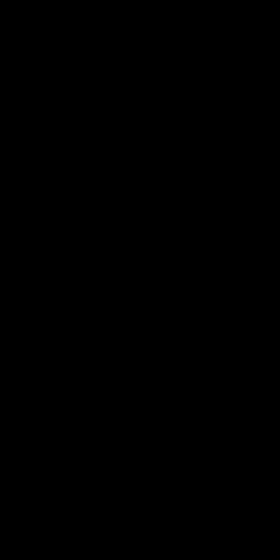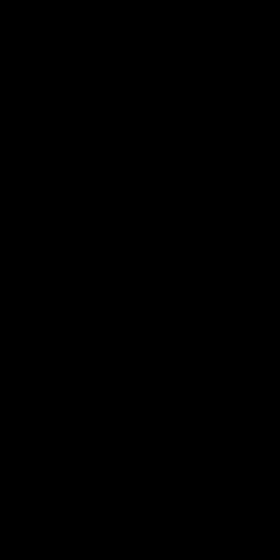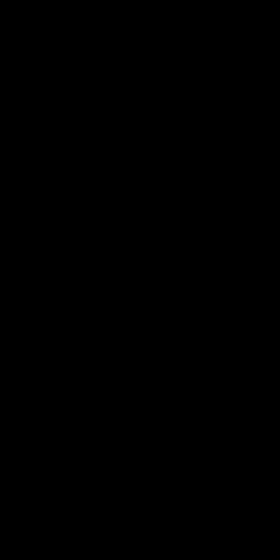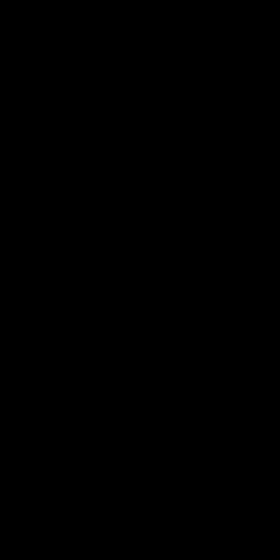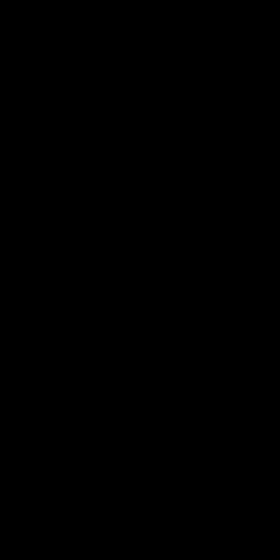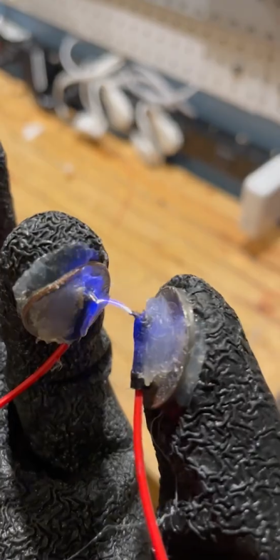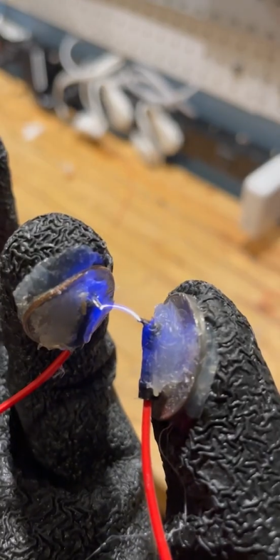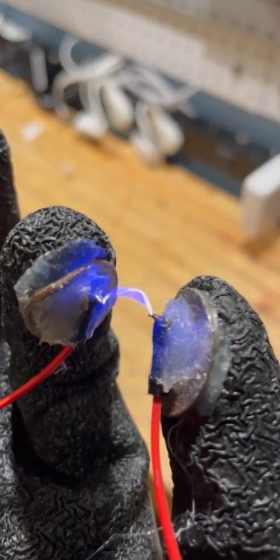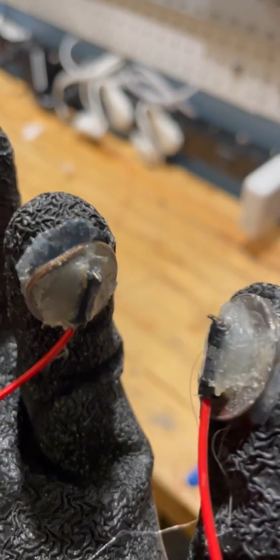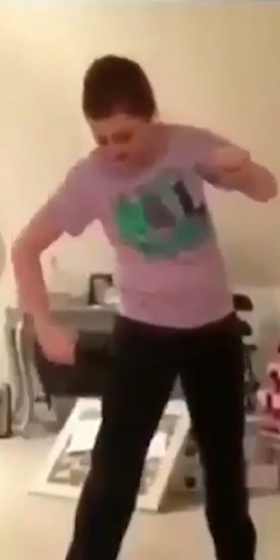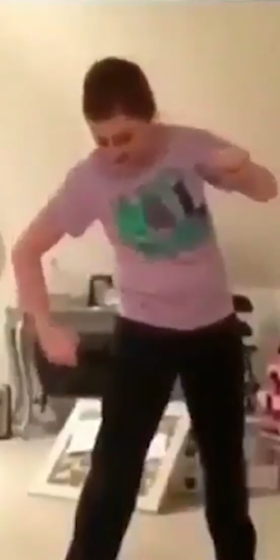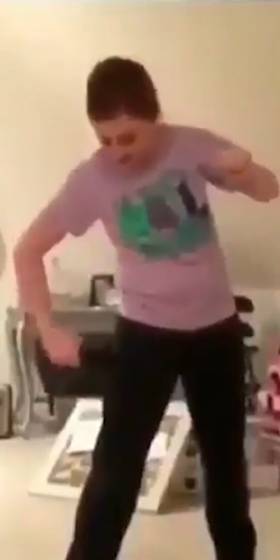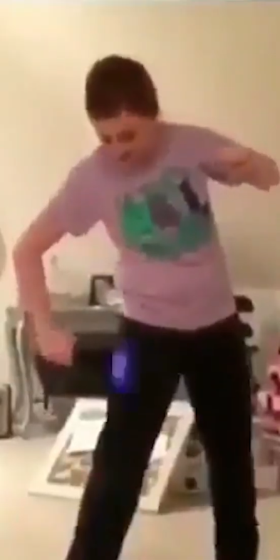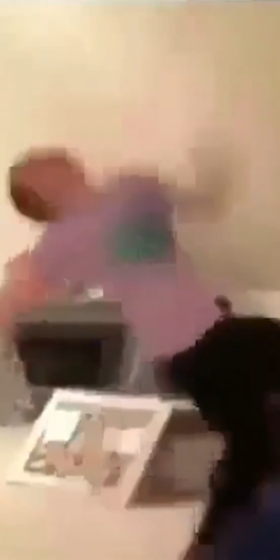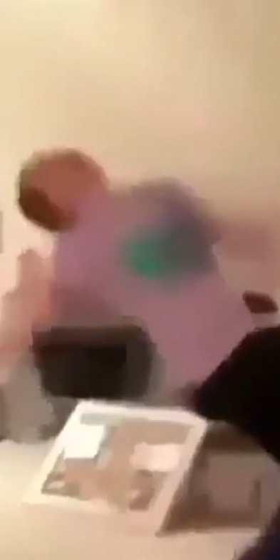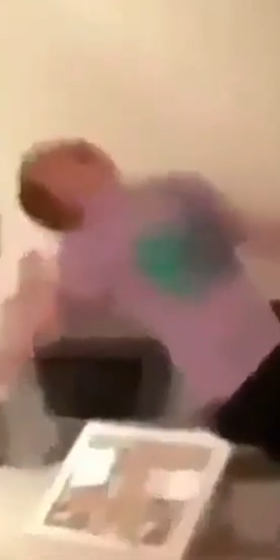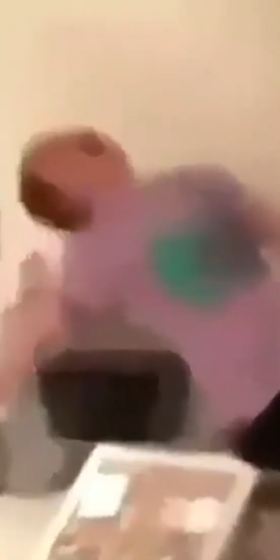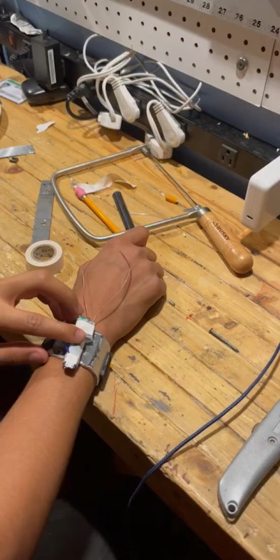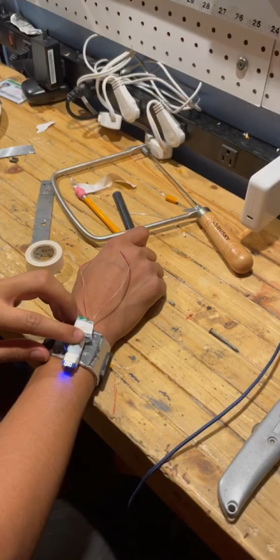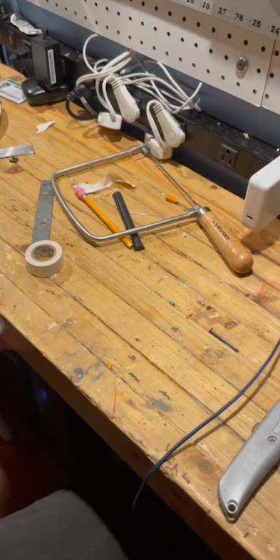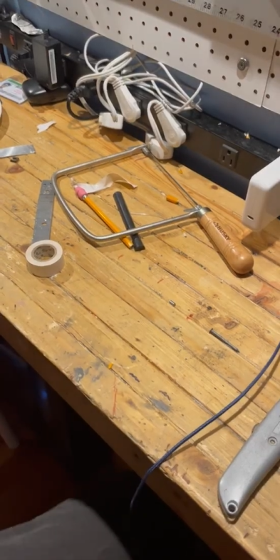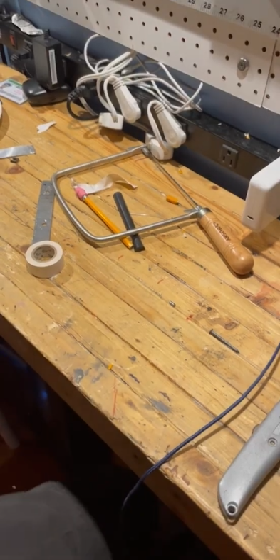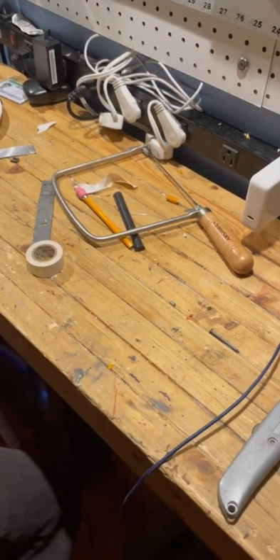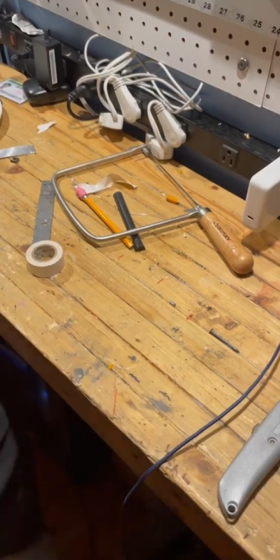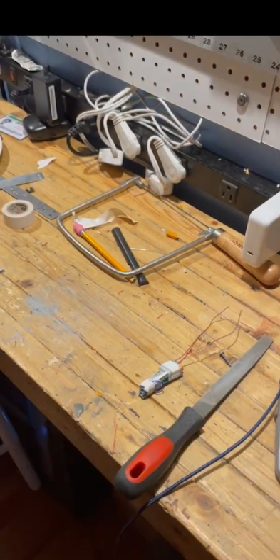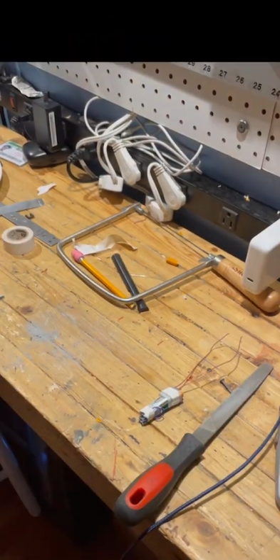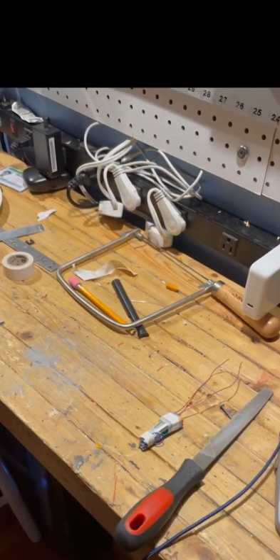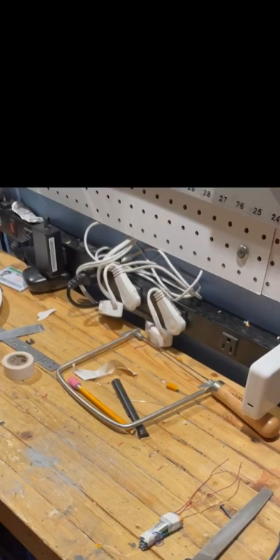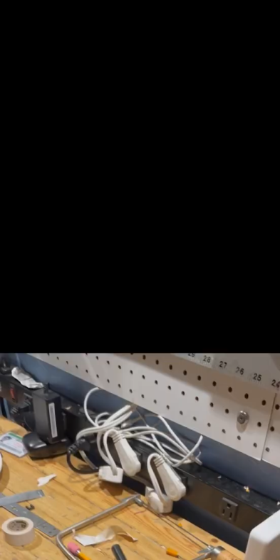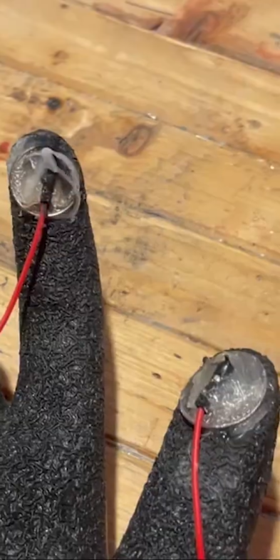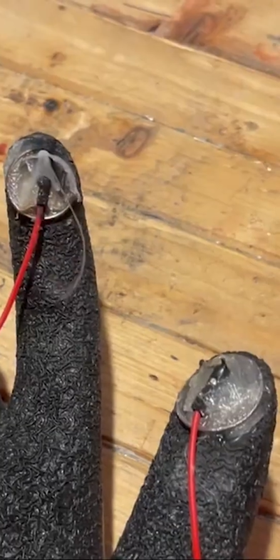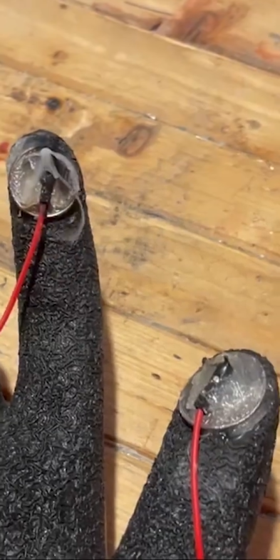What really happened was rather than jump across the terminals, the electrons decided to shock a microscopic hole straight through the center of my hand. To account for this, I hammered down a nickel and dime to be used as finger shields.